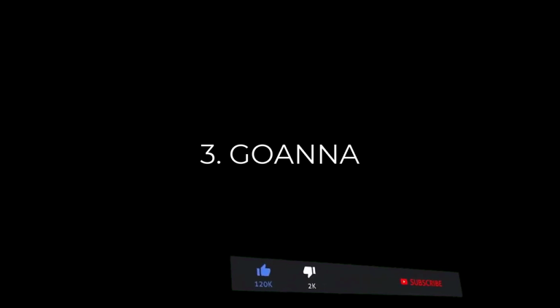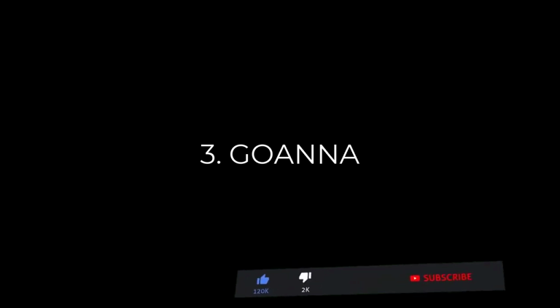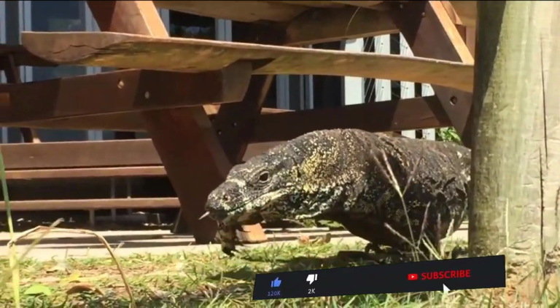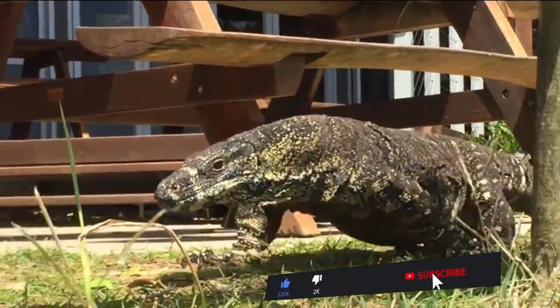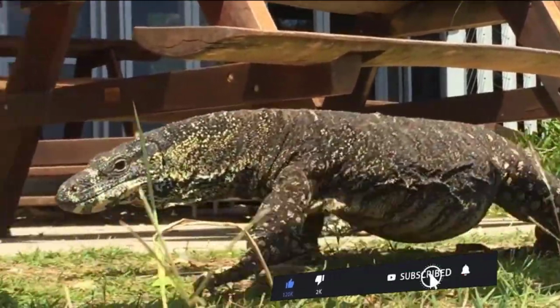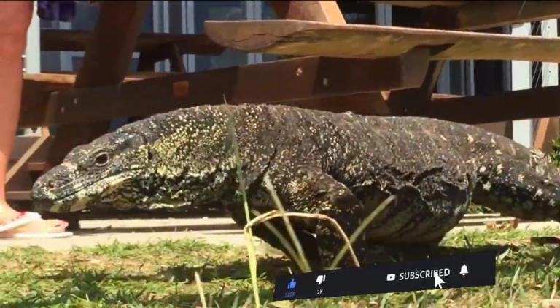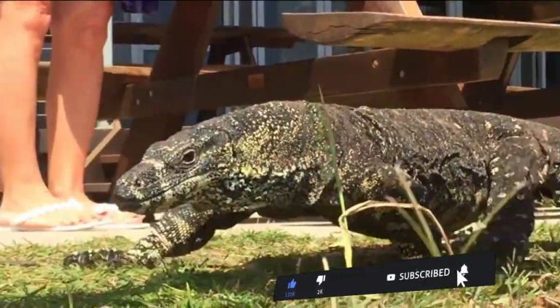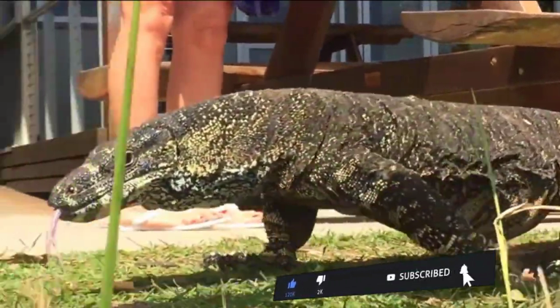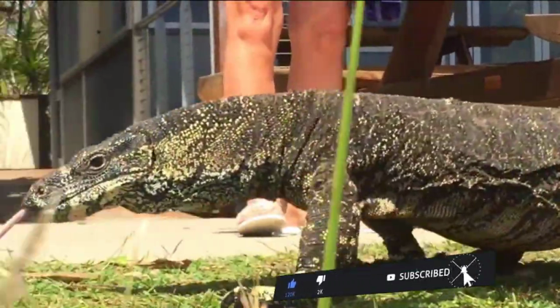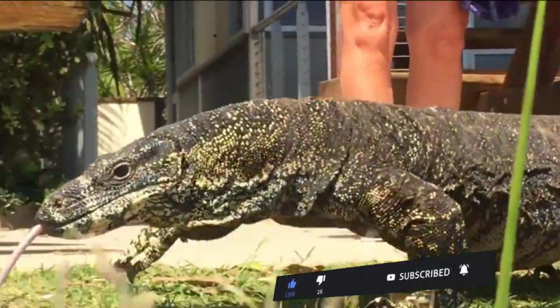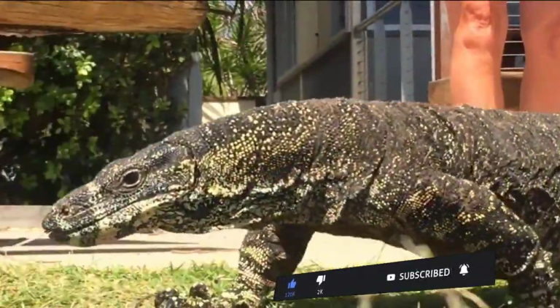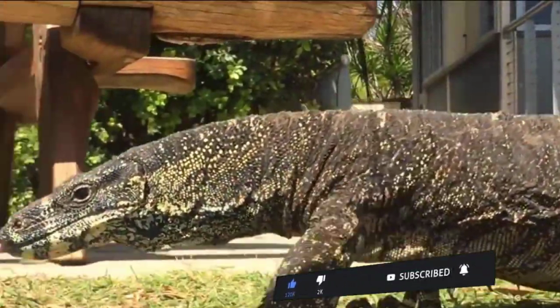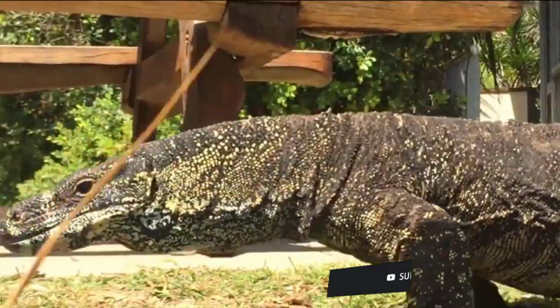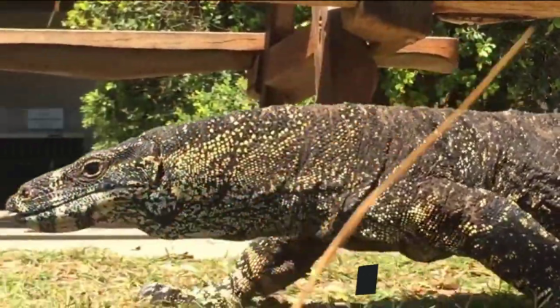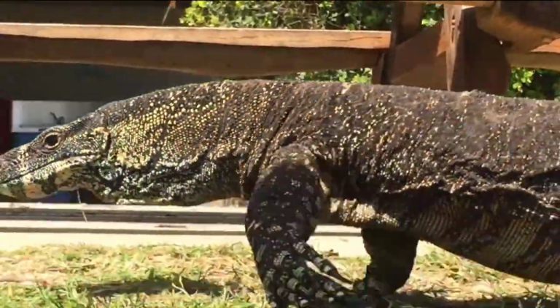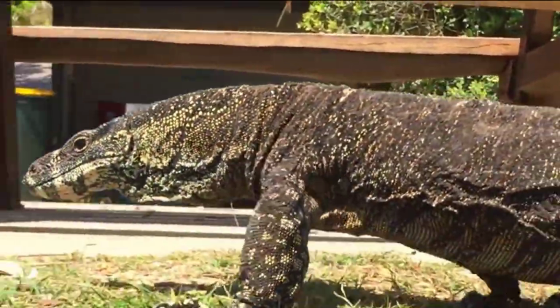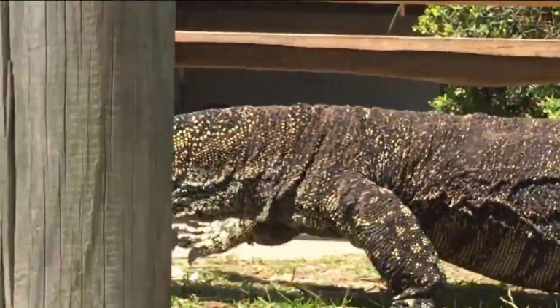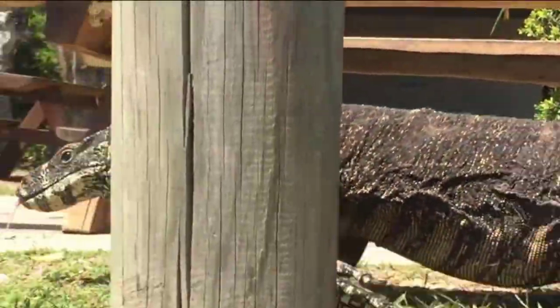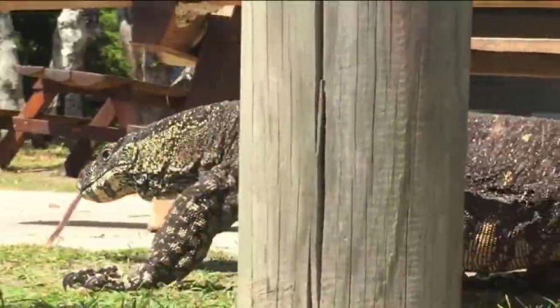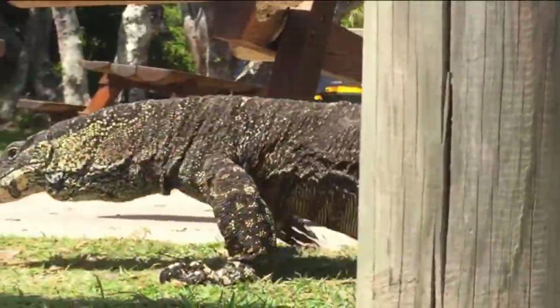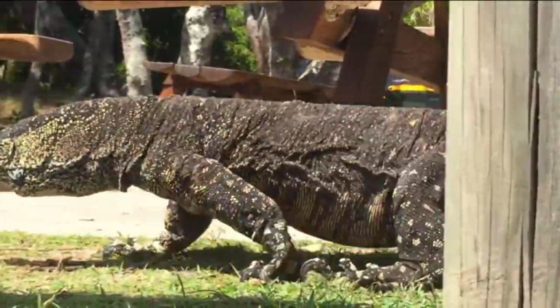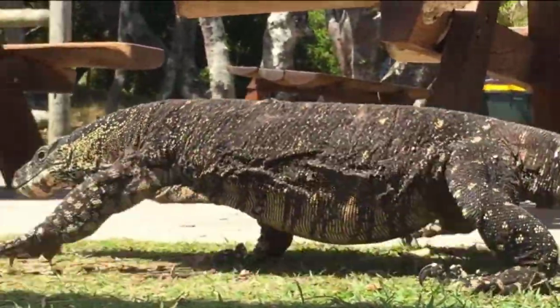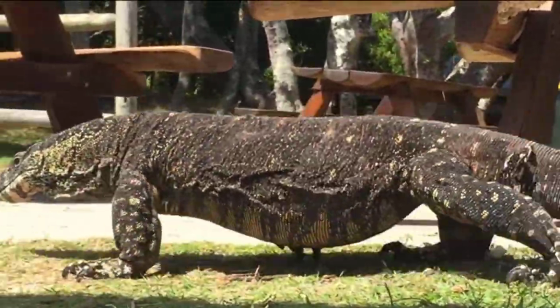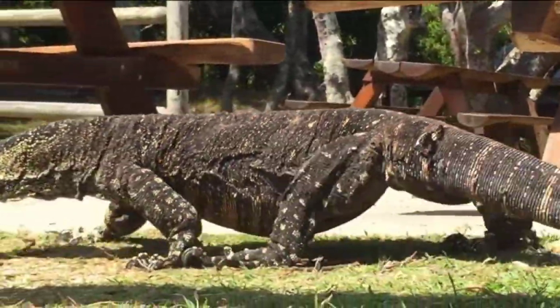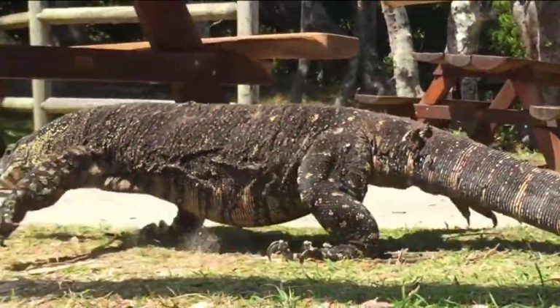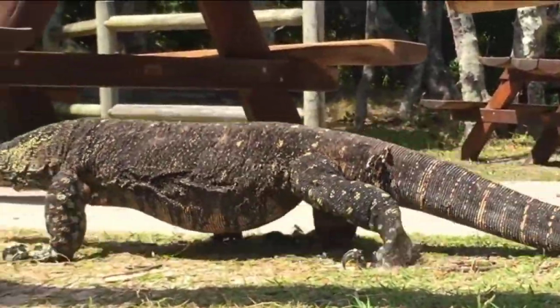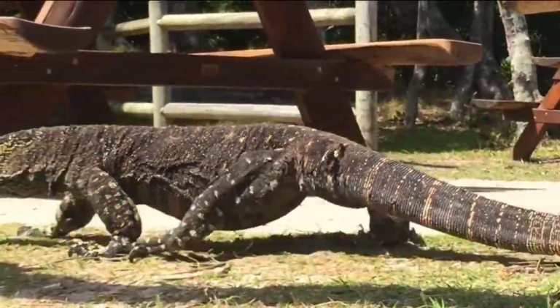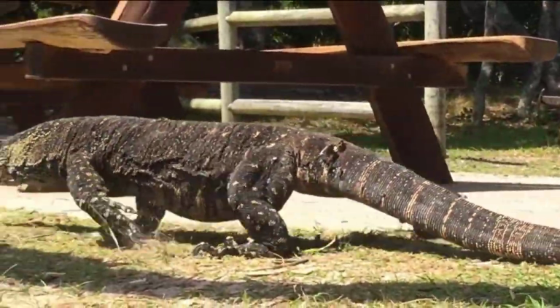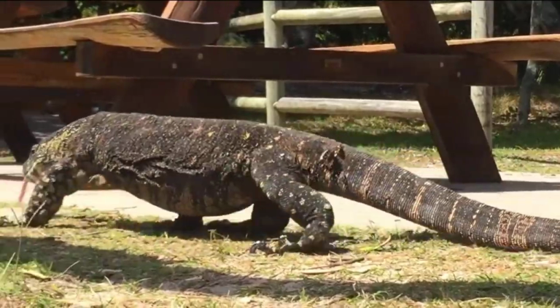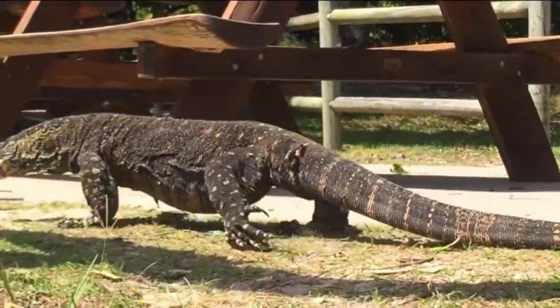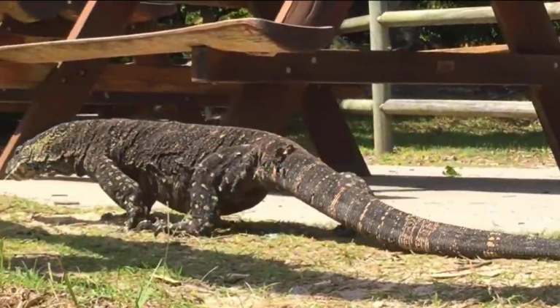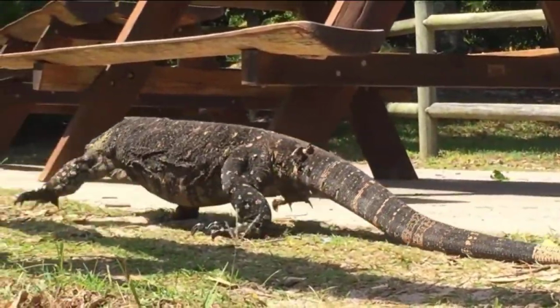Goanna. The goanna is a large lizard that is found in Australia. The name comes from the Australian Aboriginal word for lizard. There are over 30 species of goanna, which includes the komodo dragon.